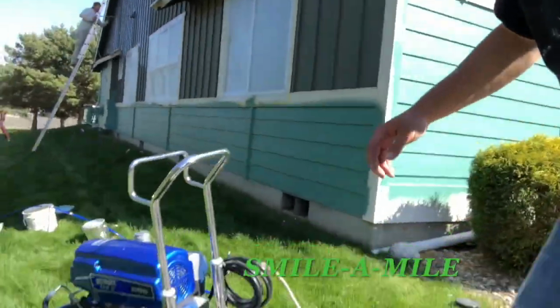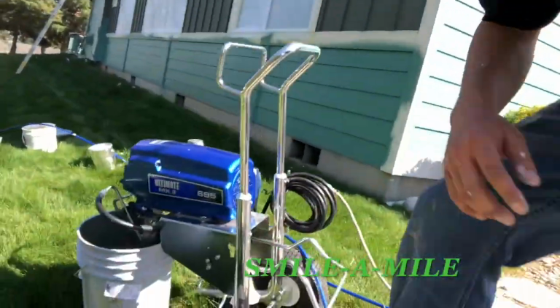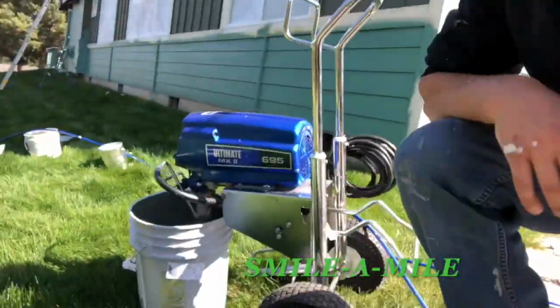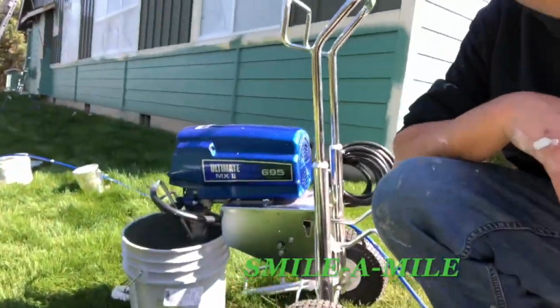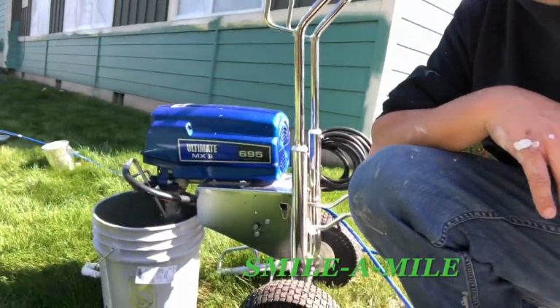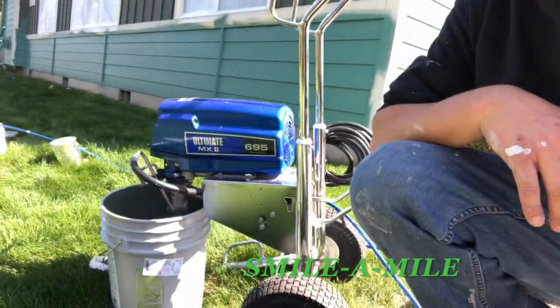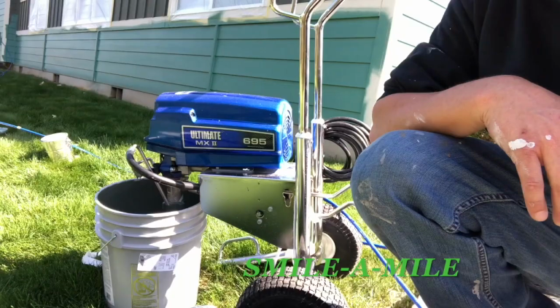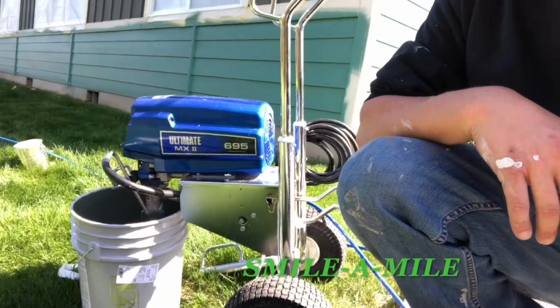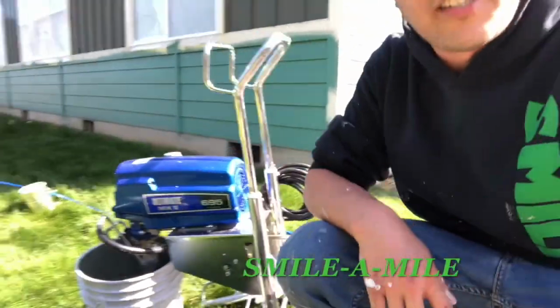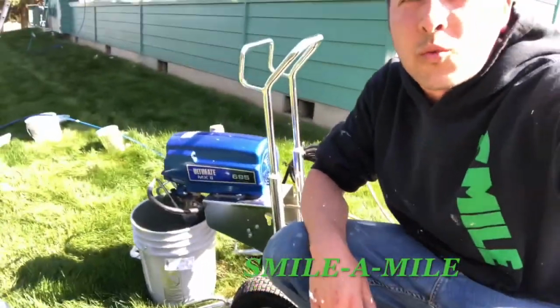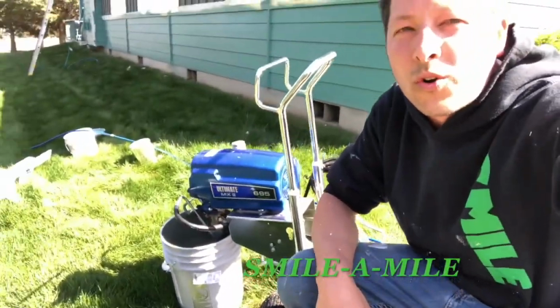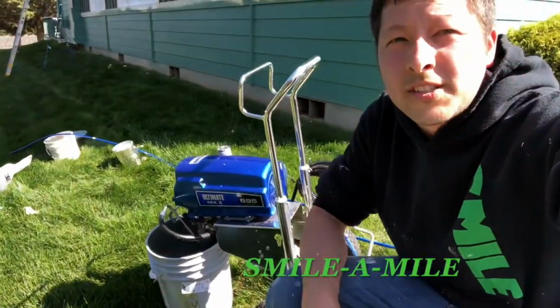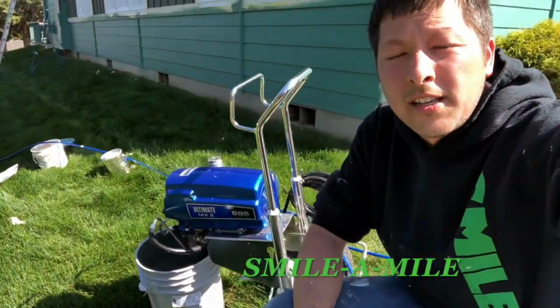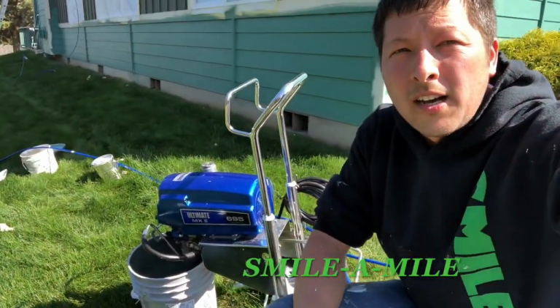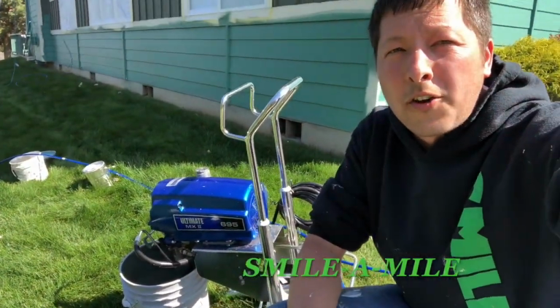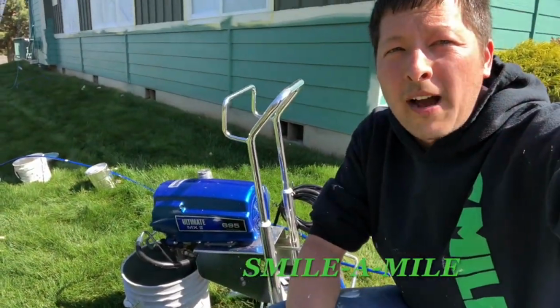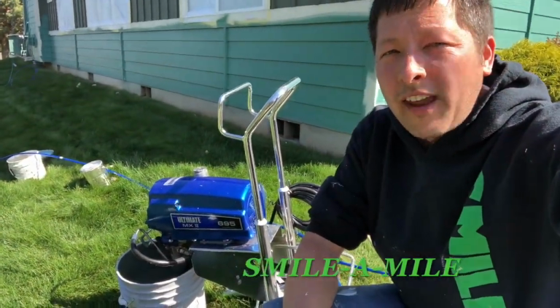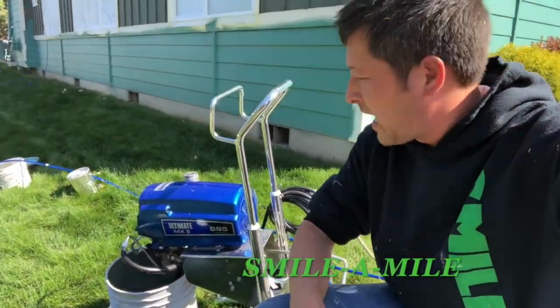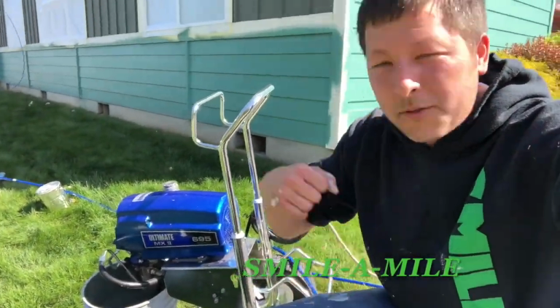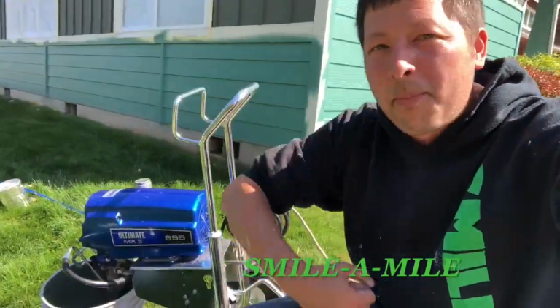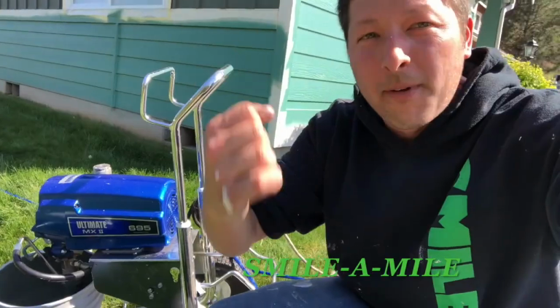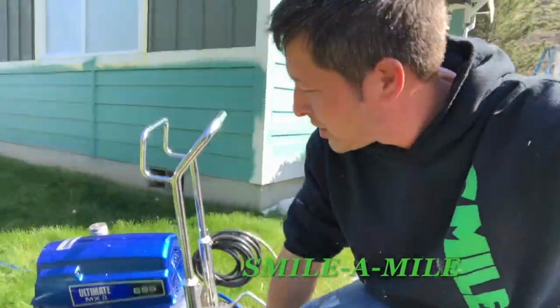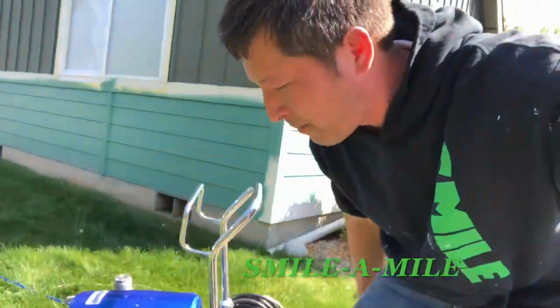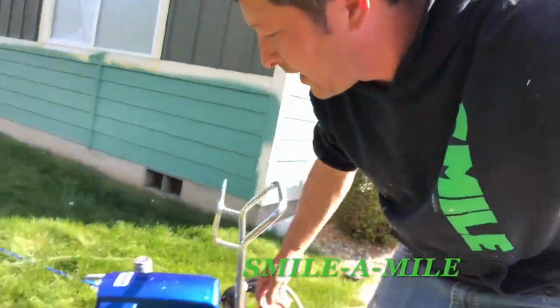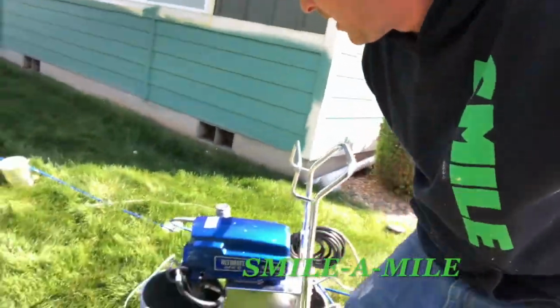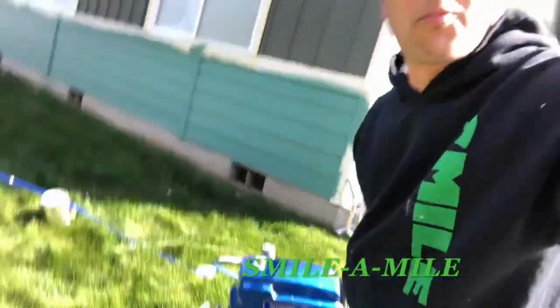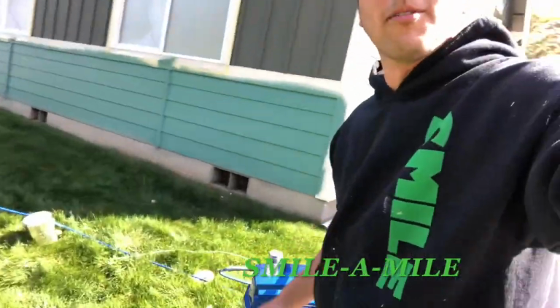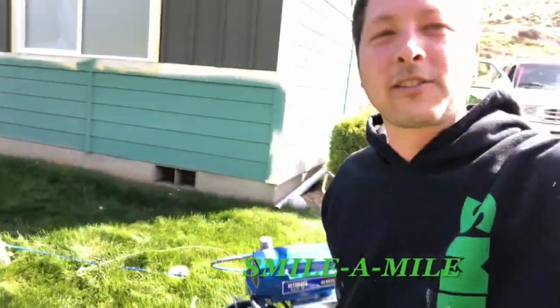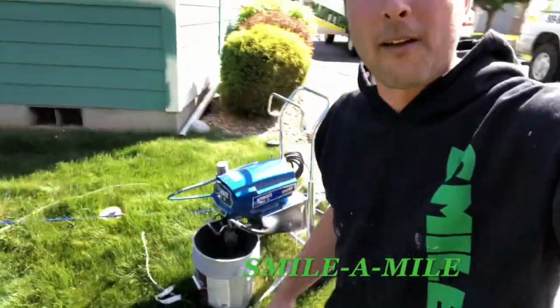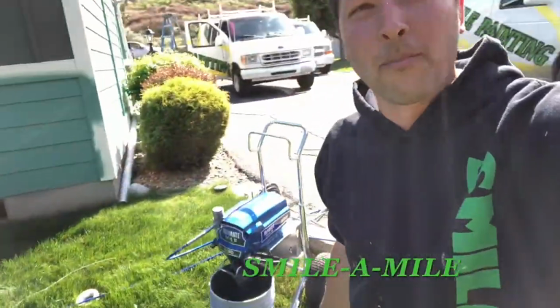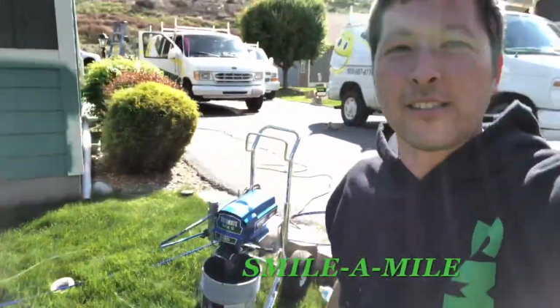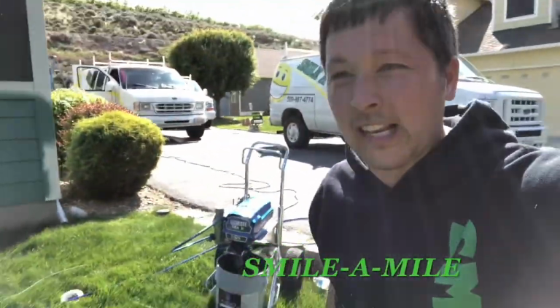I like this pump — Graco 695. These things are just workhorses. Throw them in the back of the van and just pump paint. No problem, that's what that pump does daily.